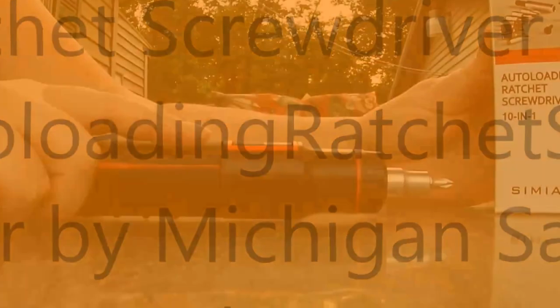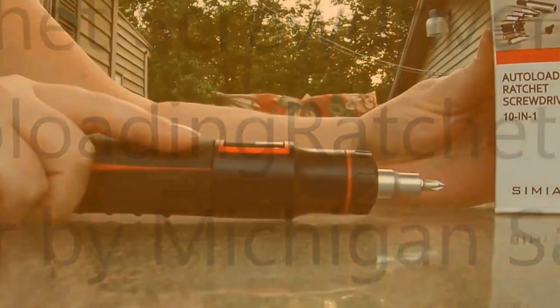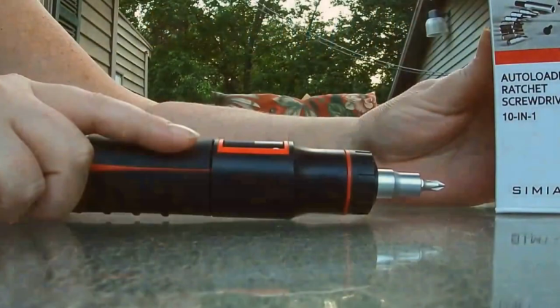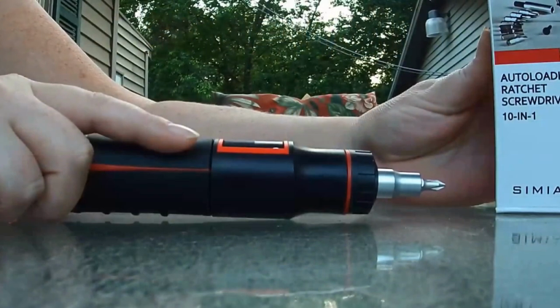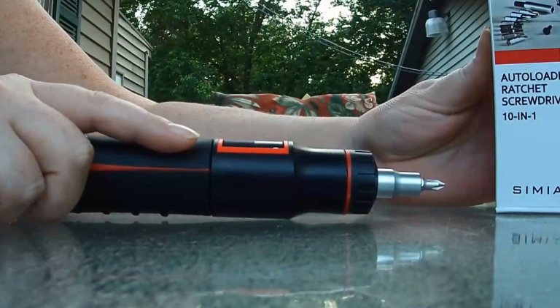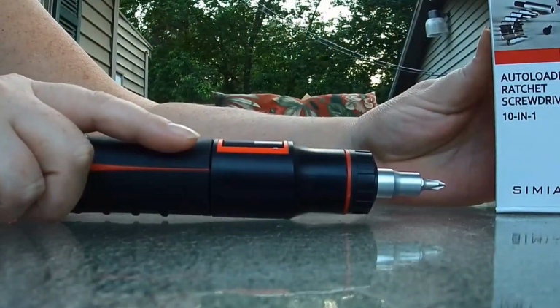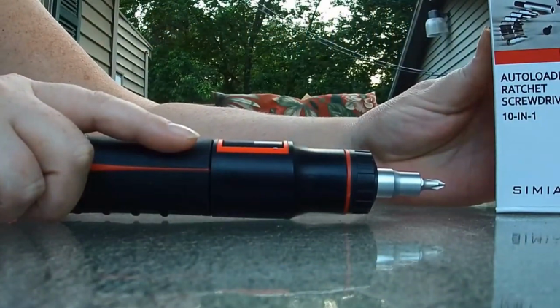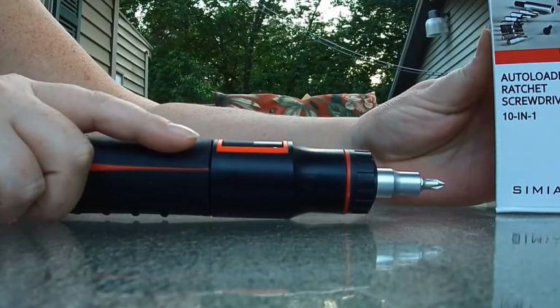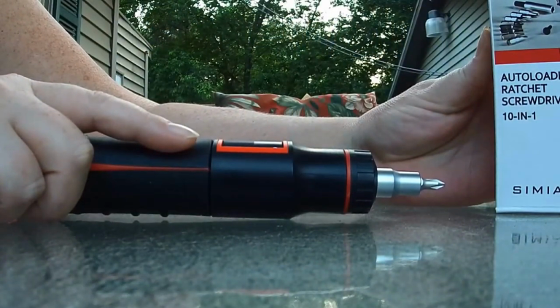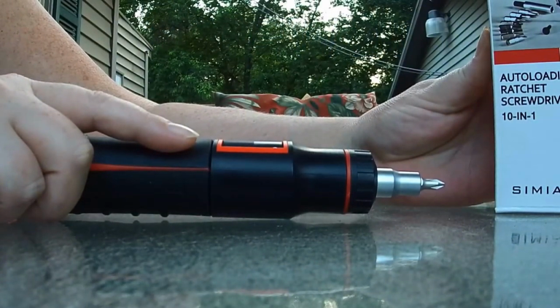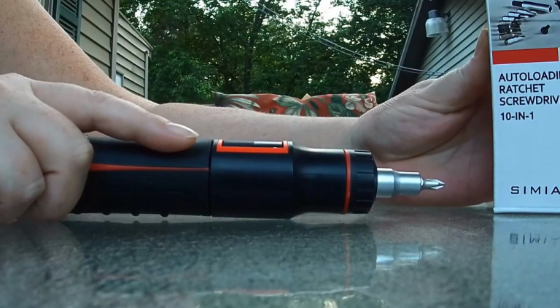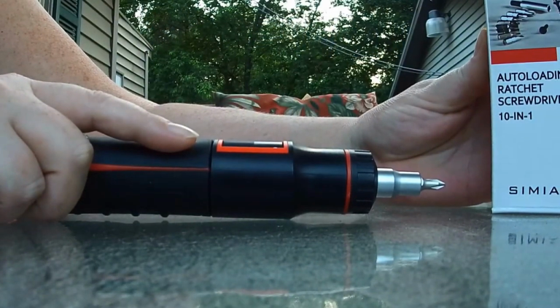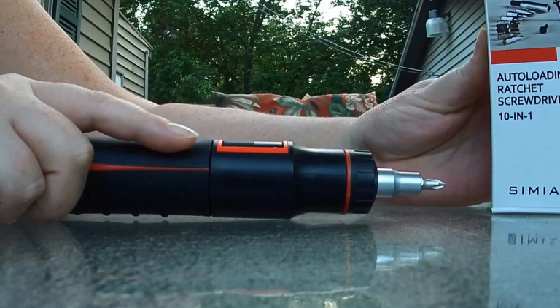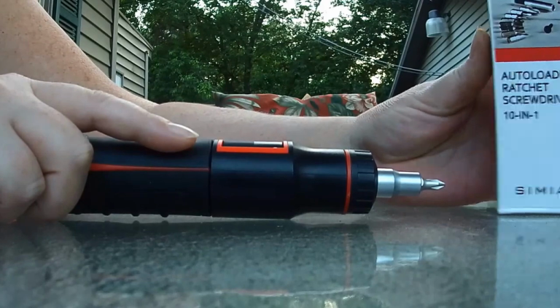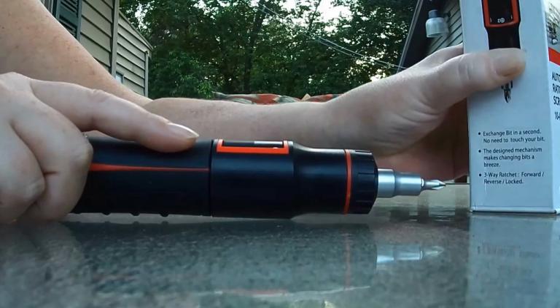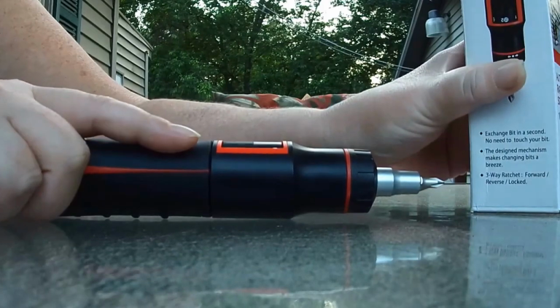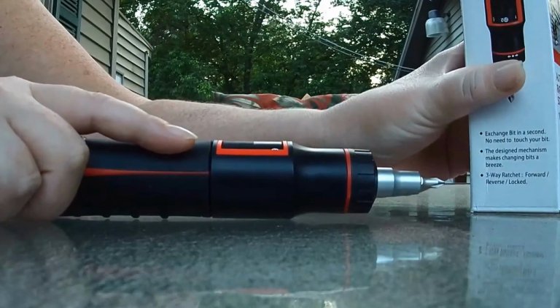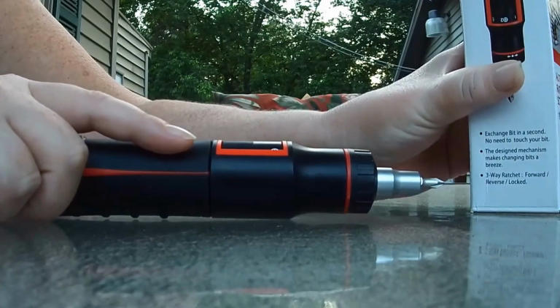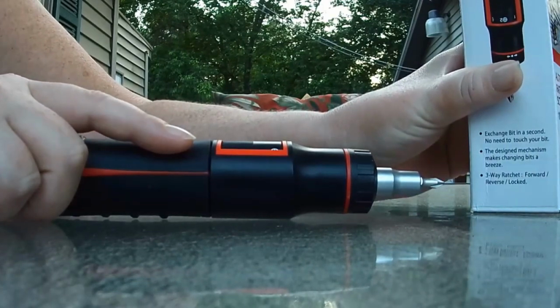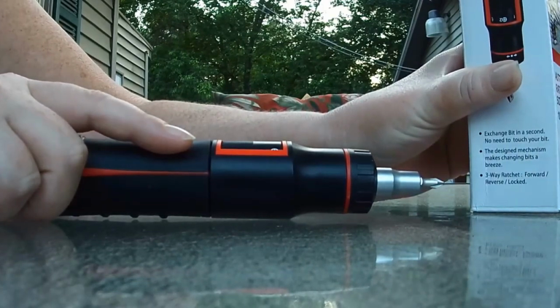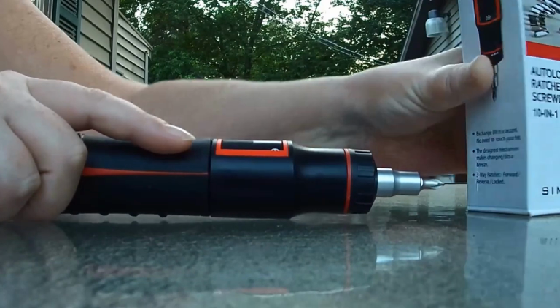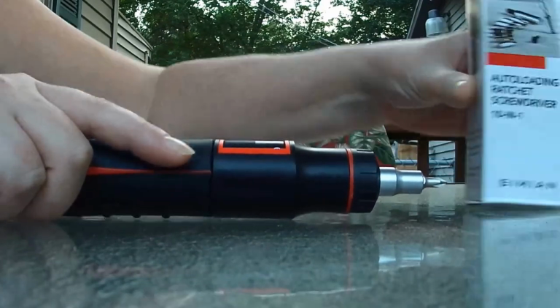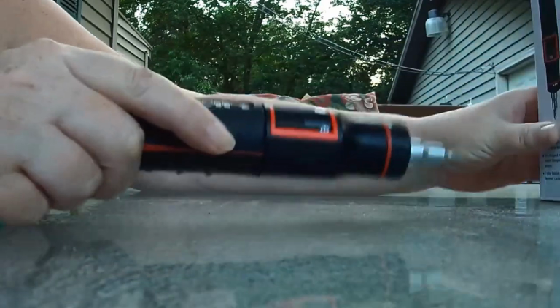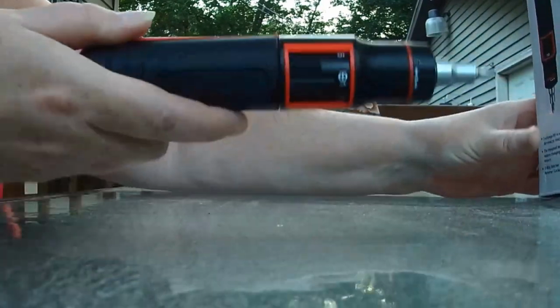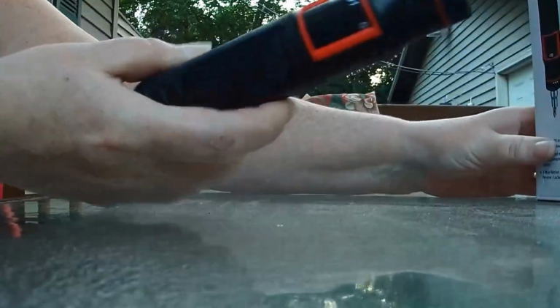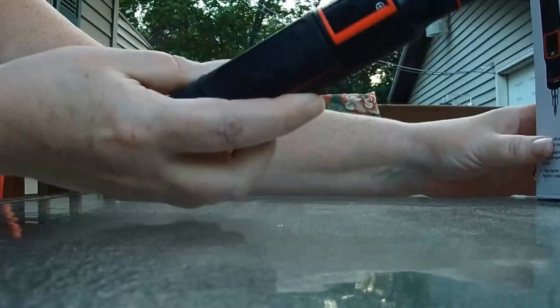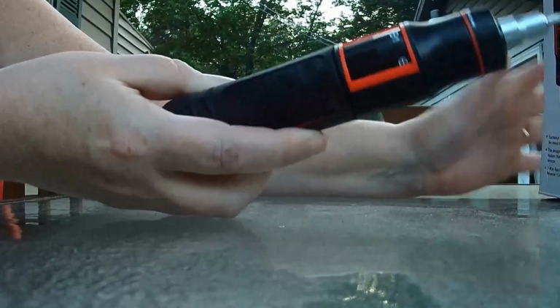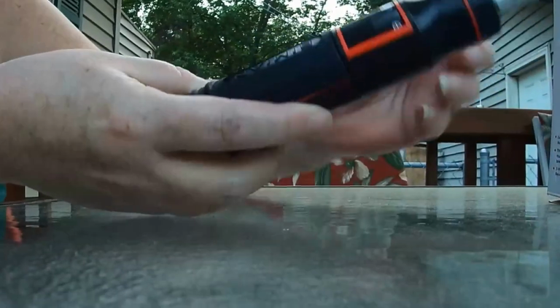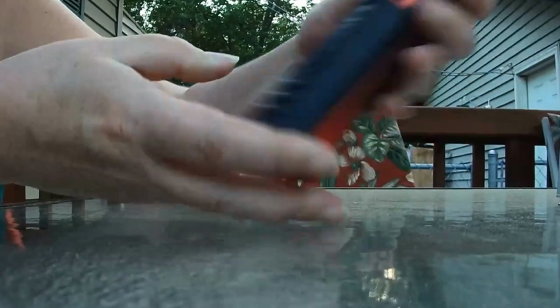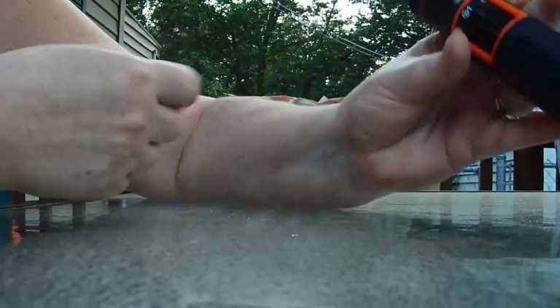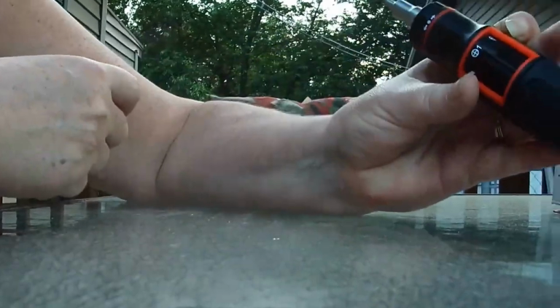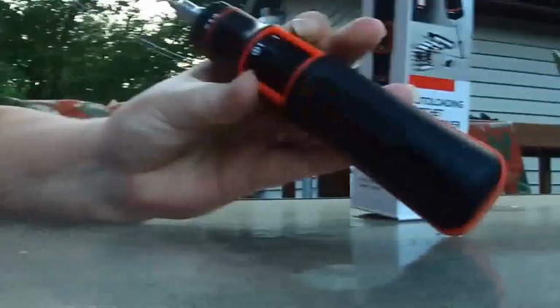Hi, this is the Auto Loading Ratchet Screwdriver 10-in-1. The name is Samine. Anyways, this is something all the guys are going to want.